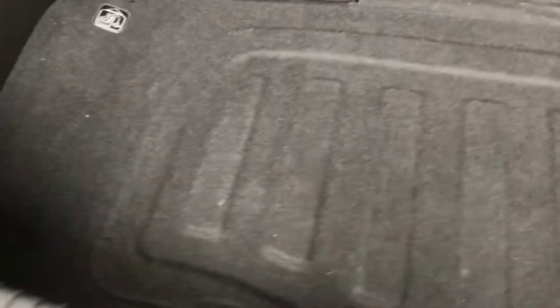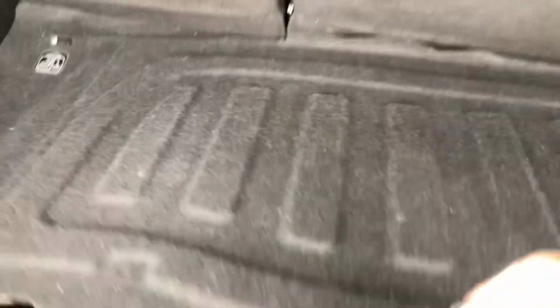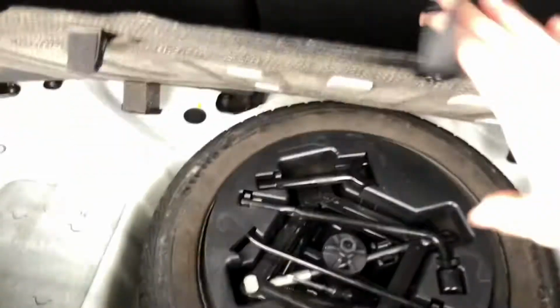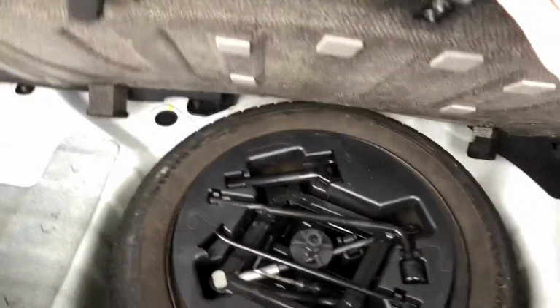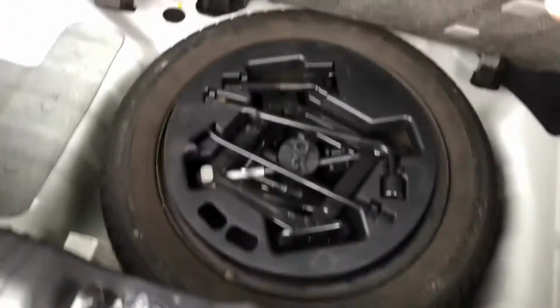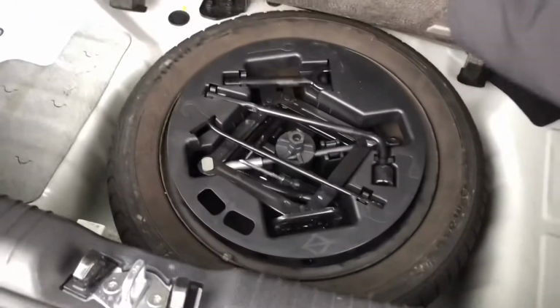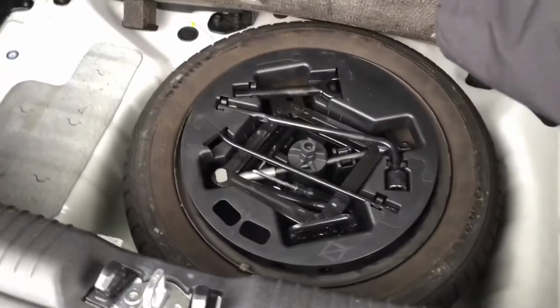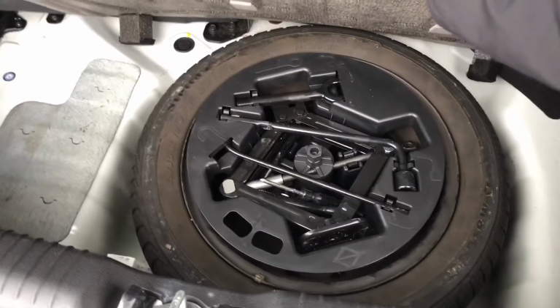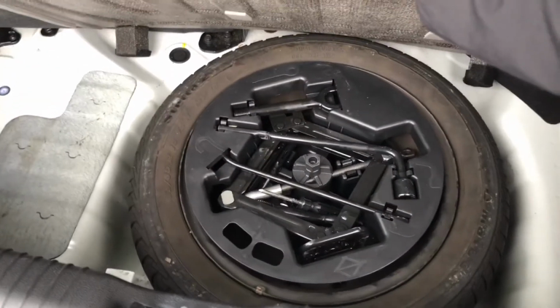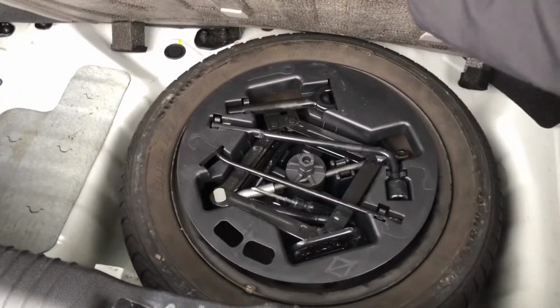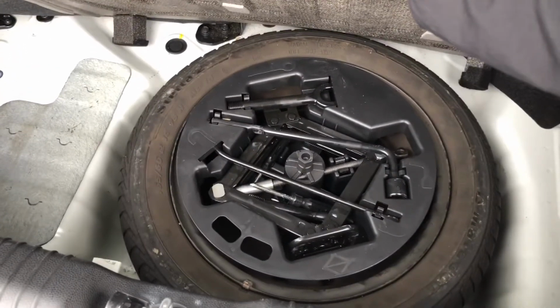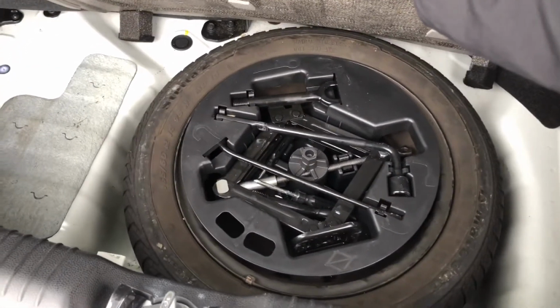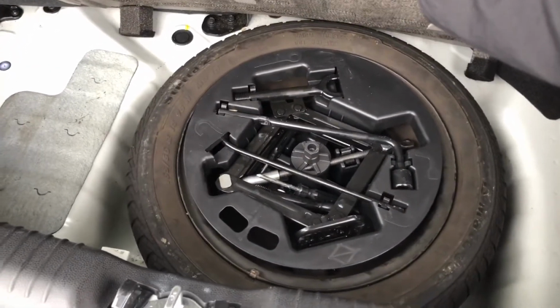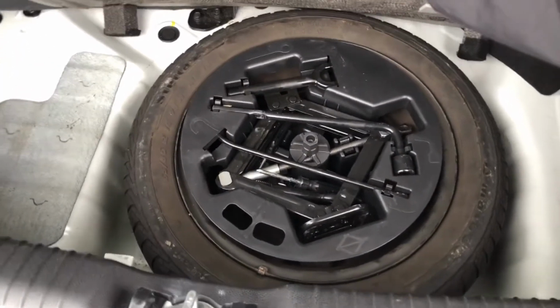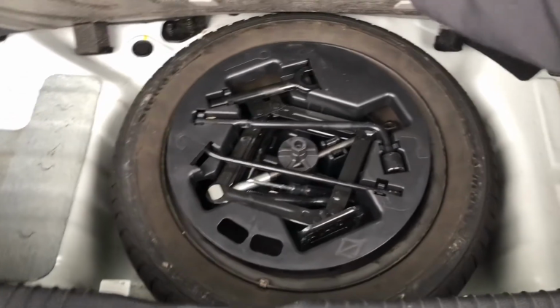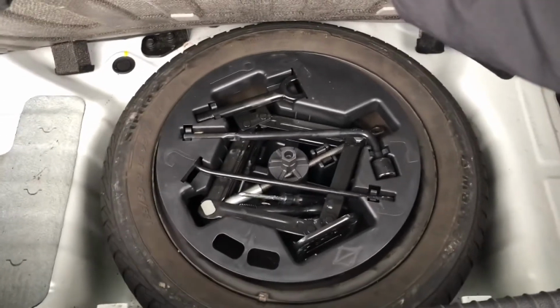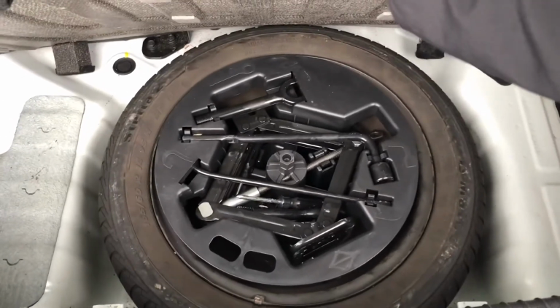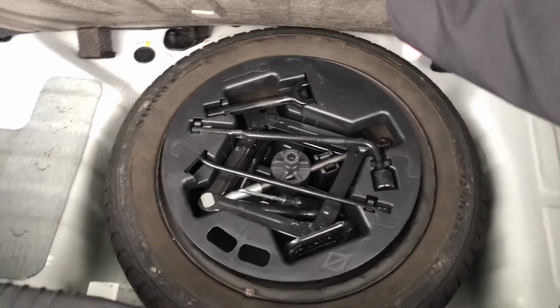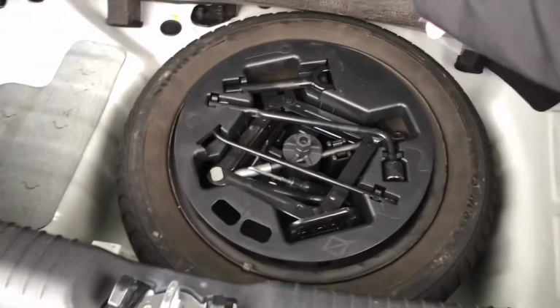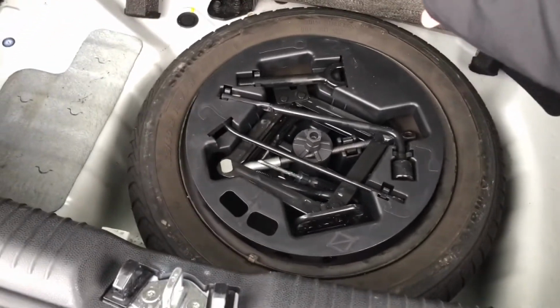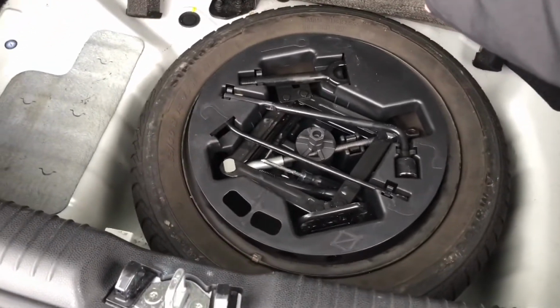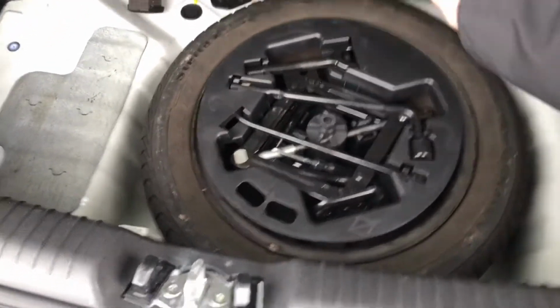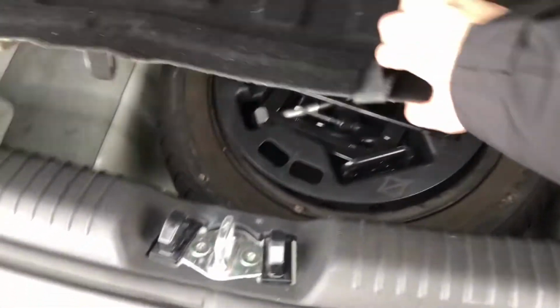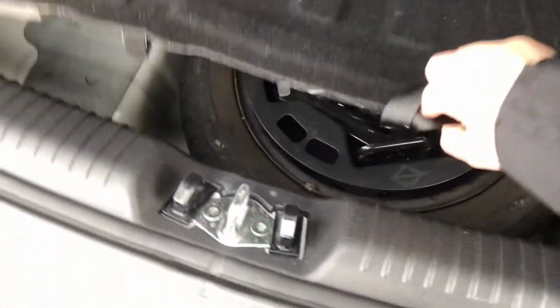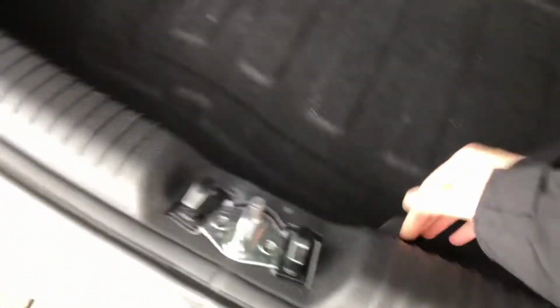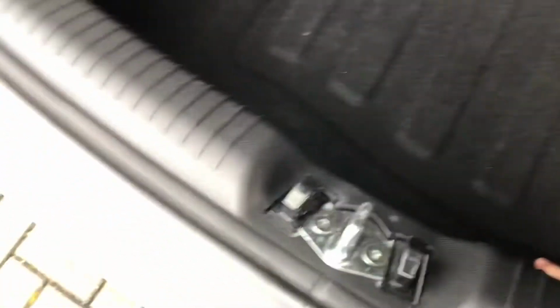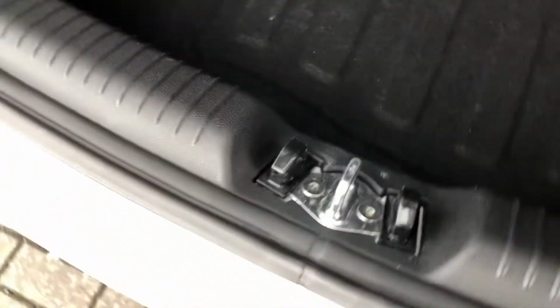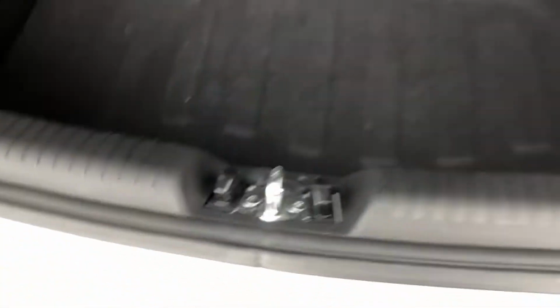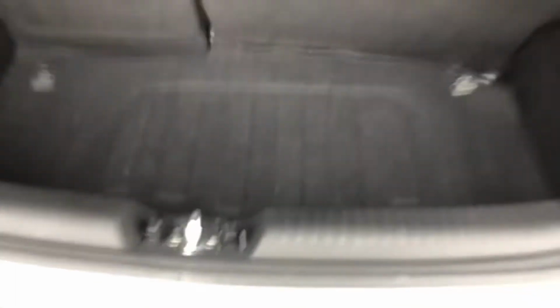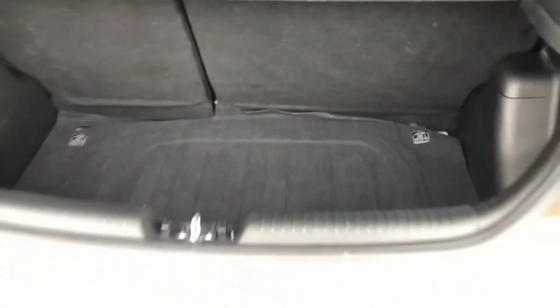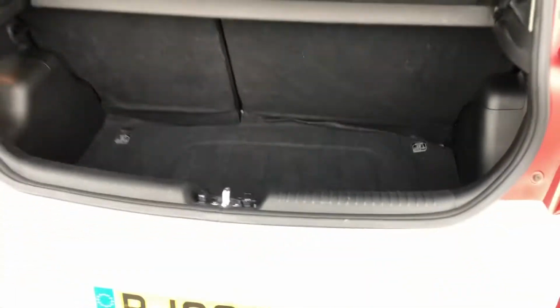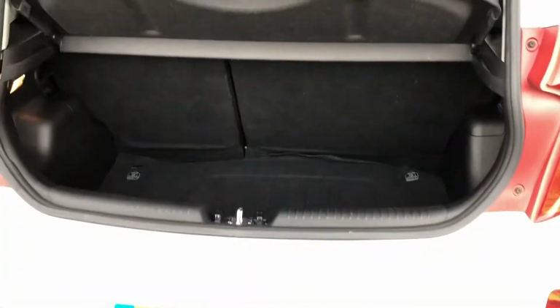If you lift up the boot flooring you also see you've got a spare tire as well as different accessories in case of an emergency, and it doesn't ruin the fabulous look of the car — all you have to do is put the boot flooring back down and it will all be covered up.